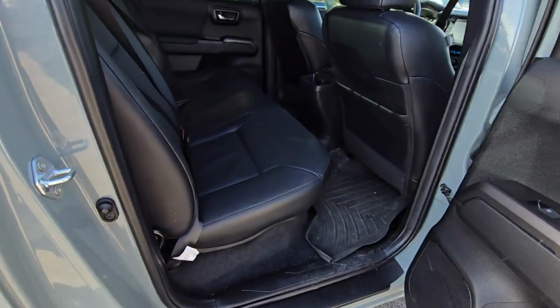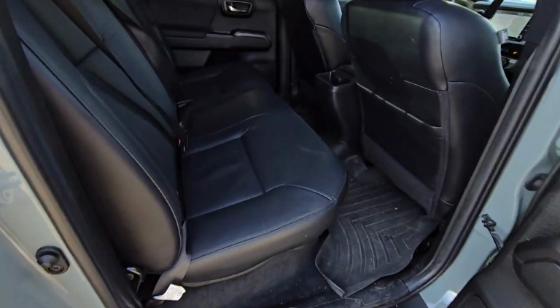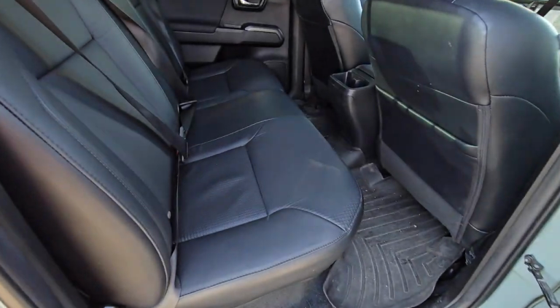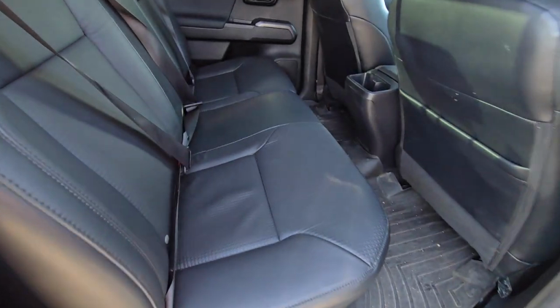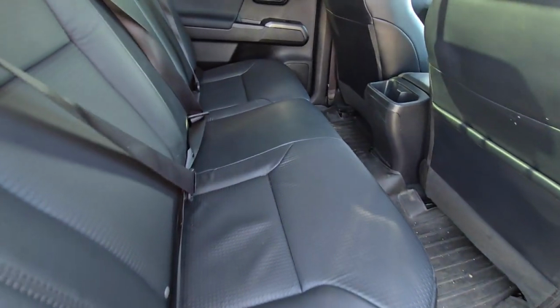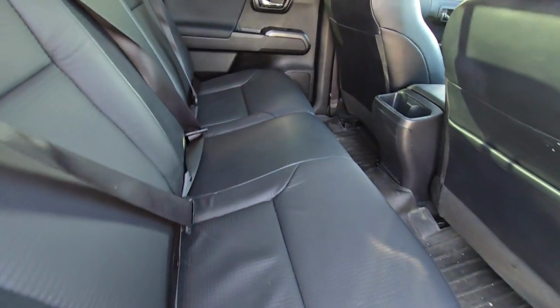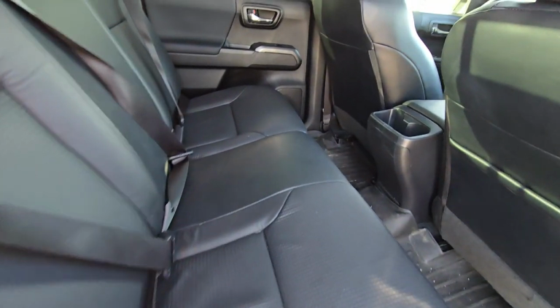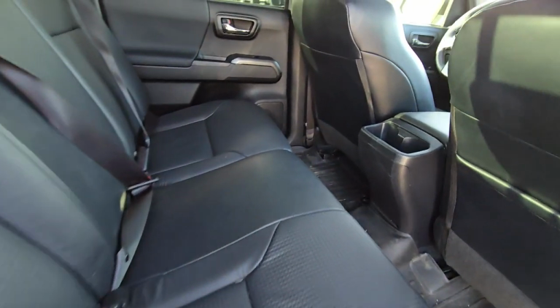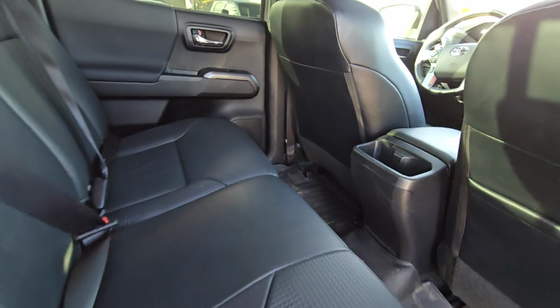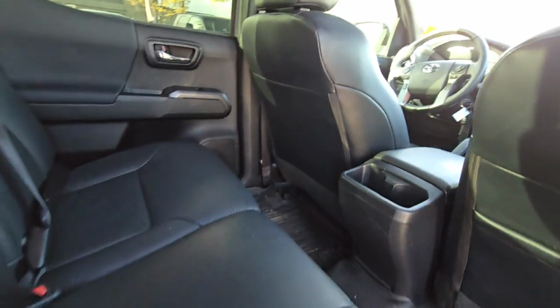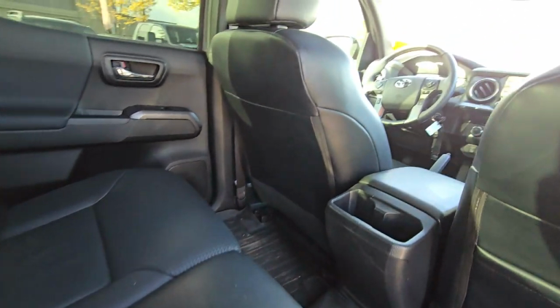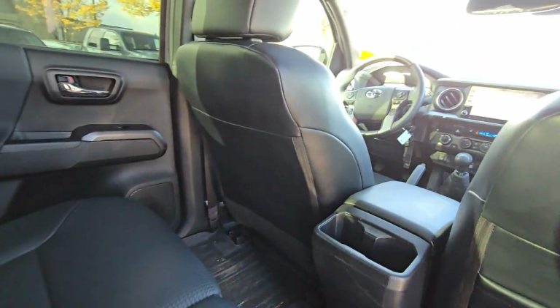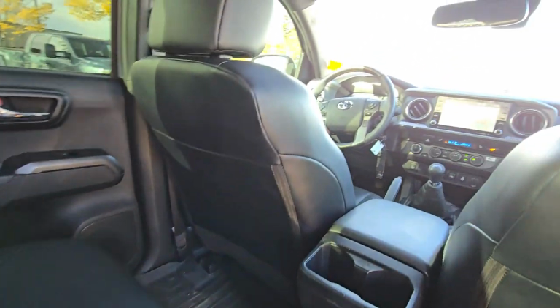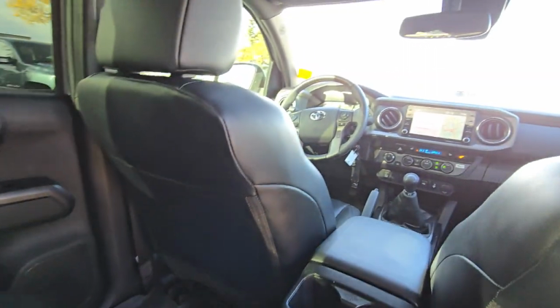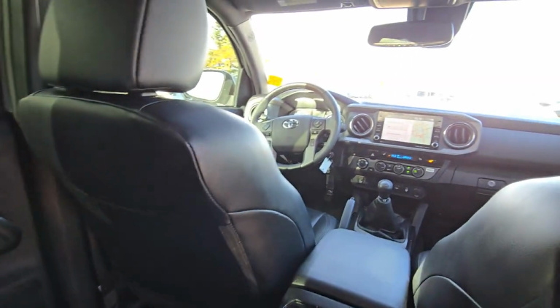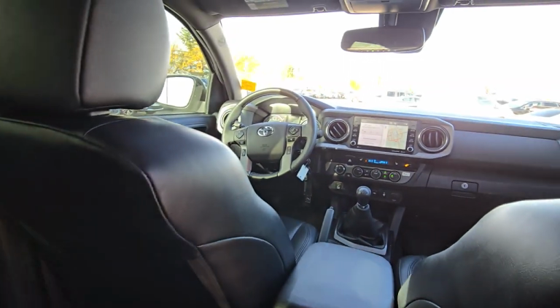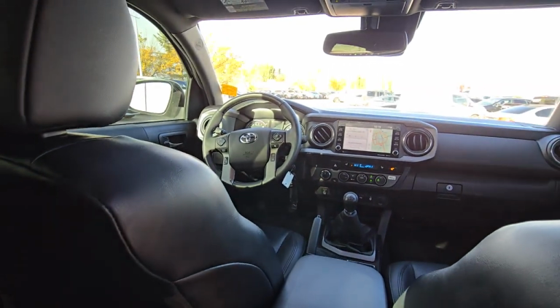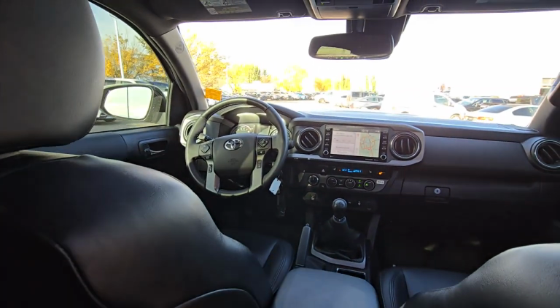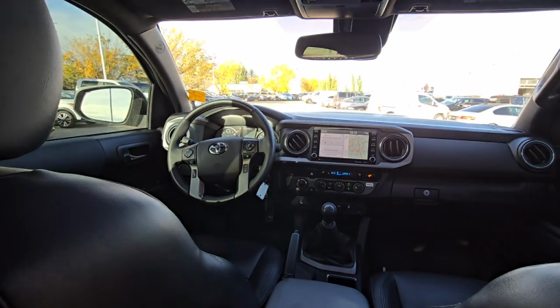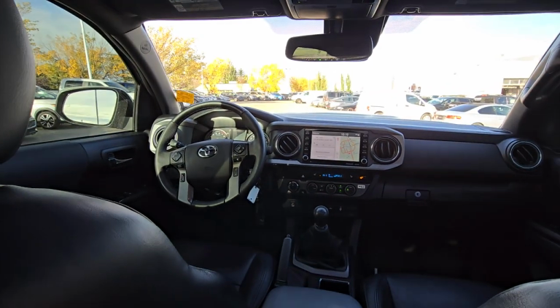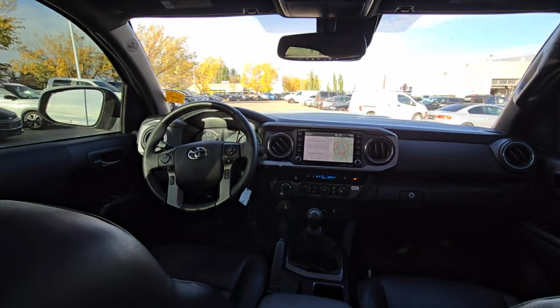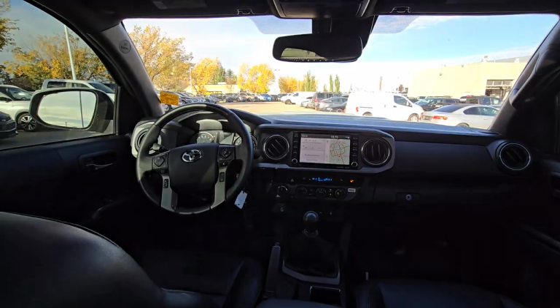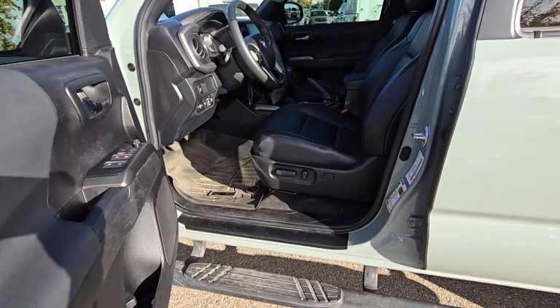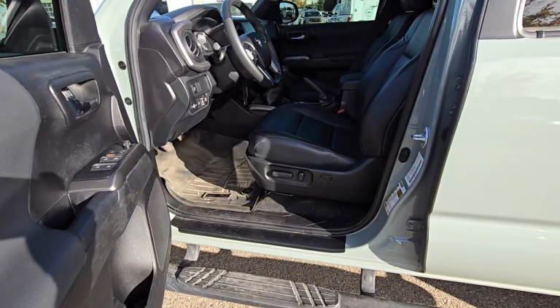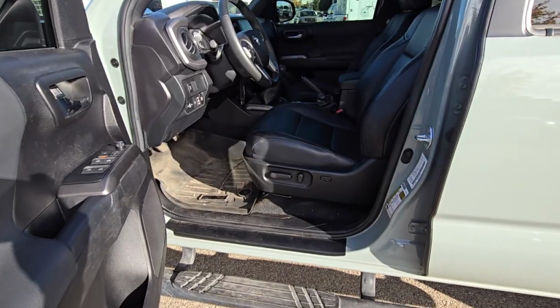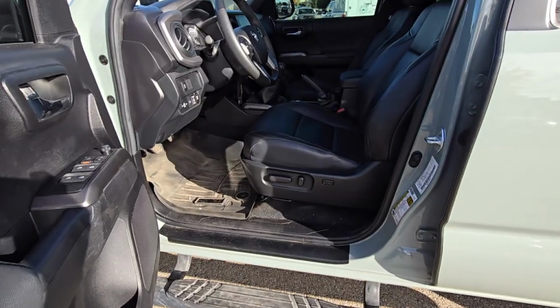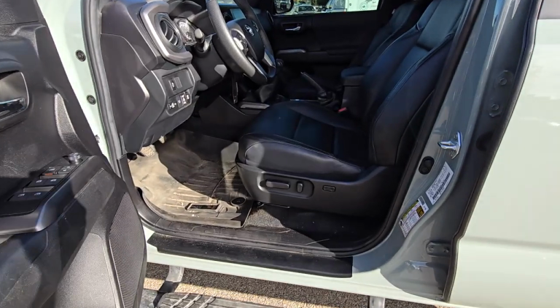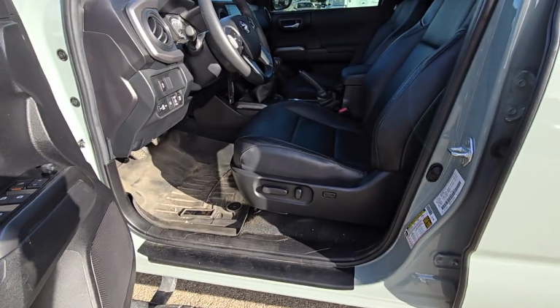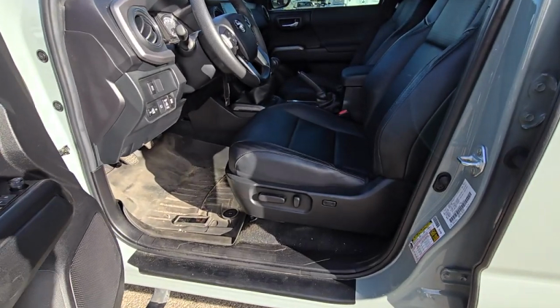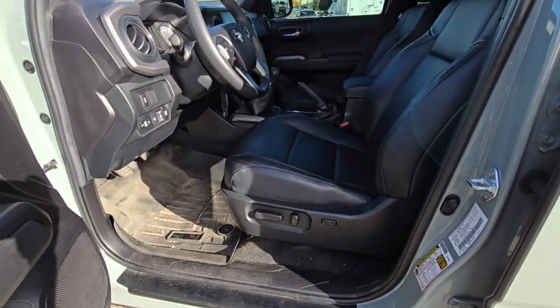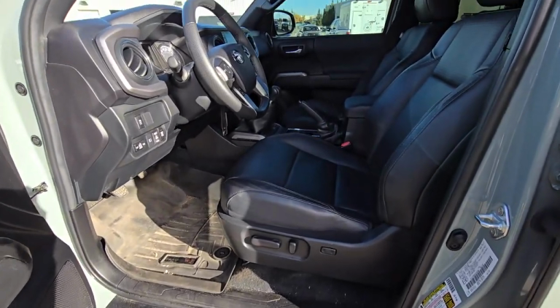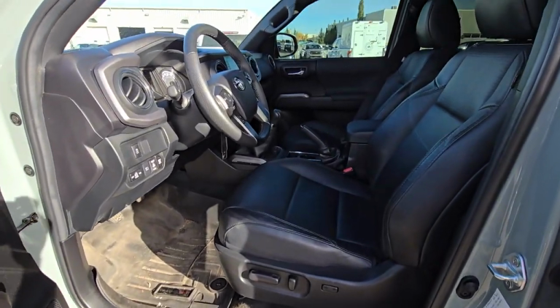All leather inside — and that's how the rear seats look. With the safety features, you do get the power seats as well.